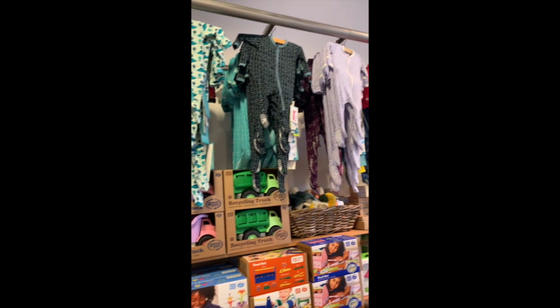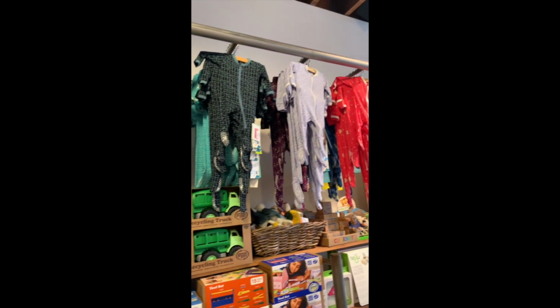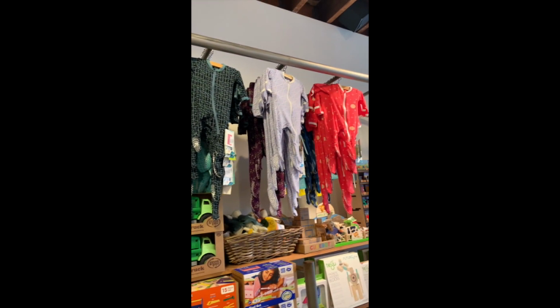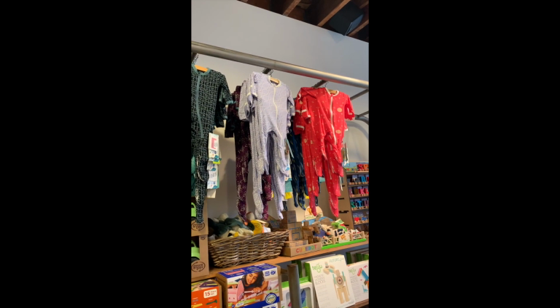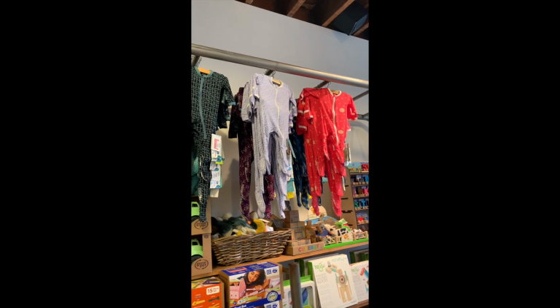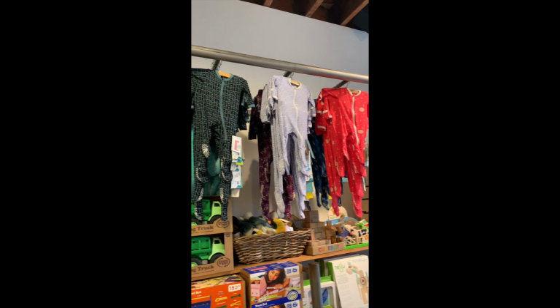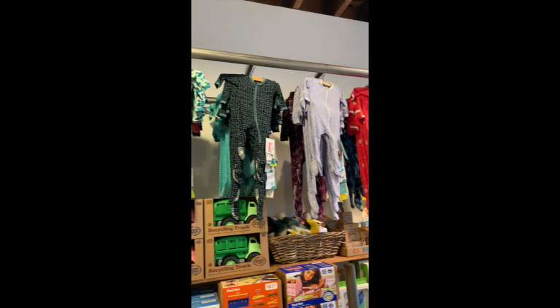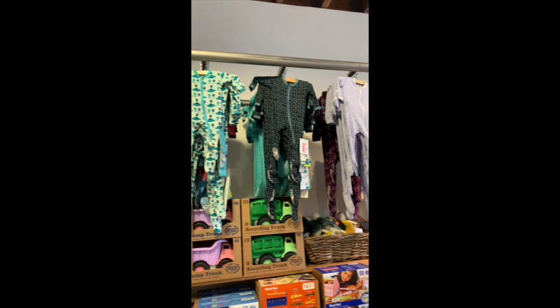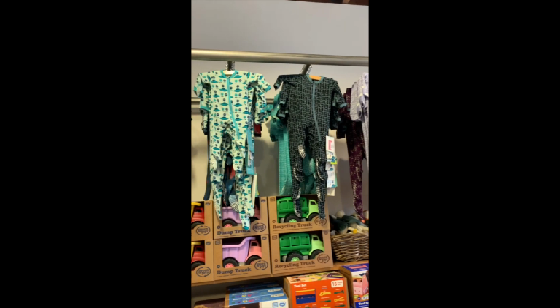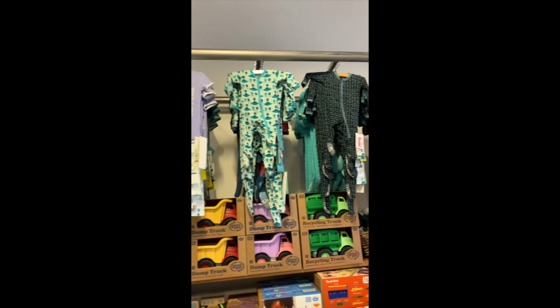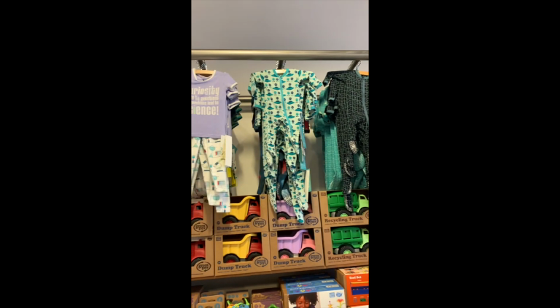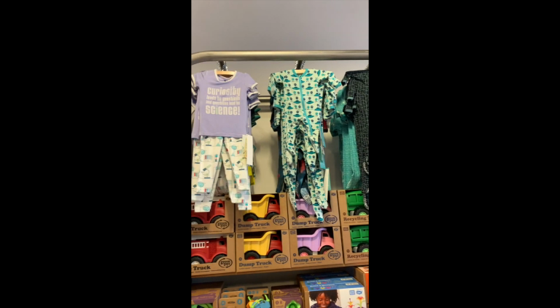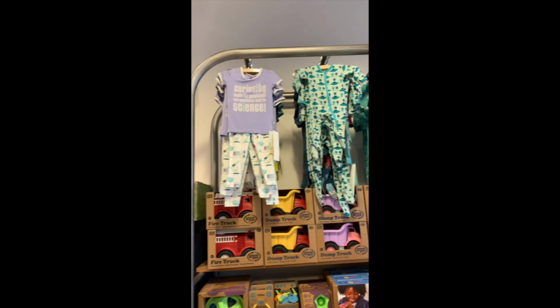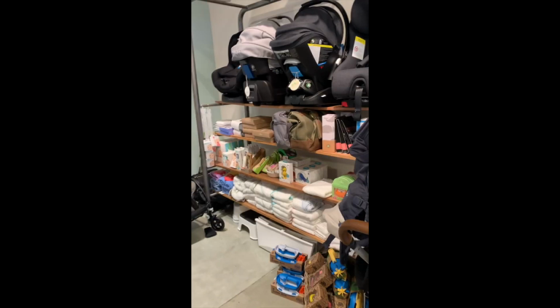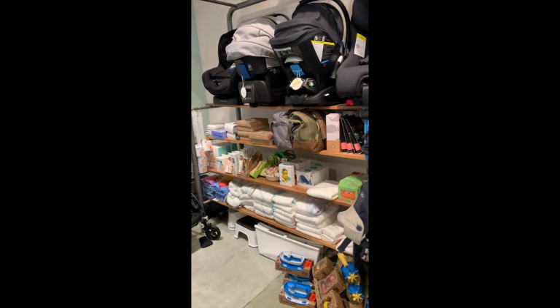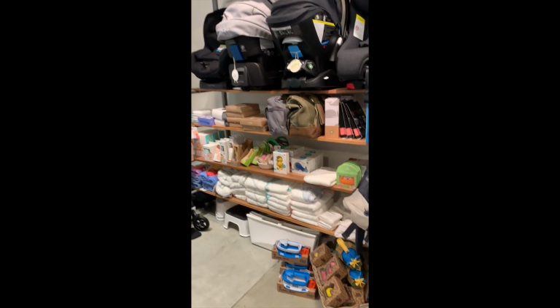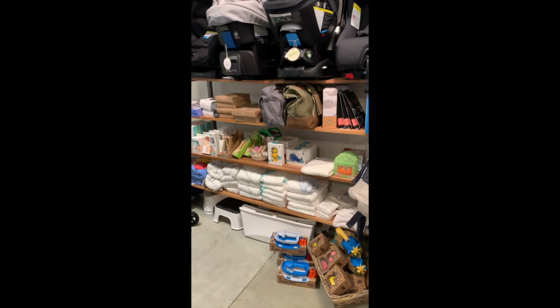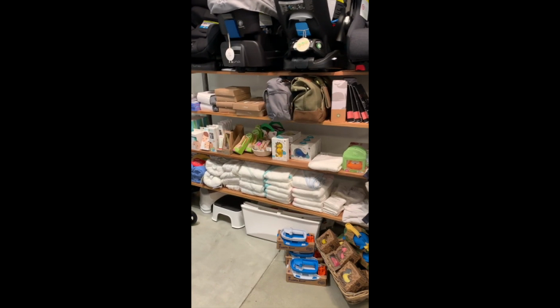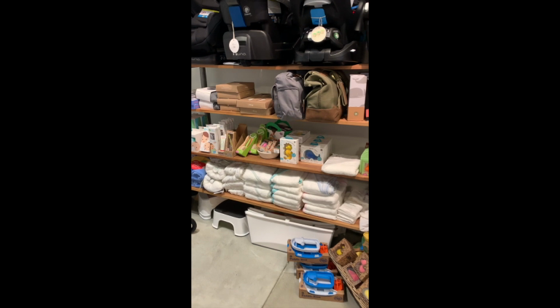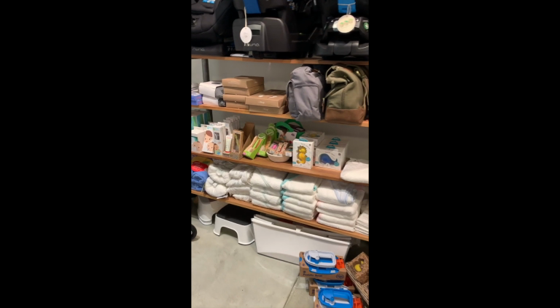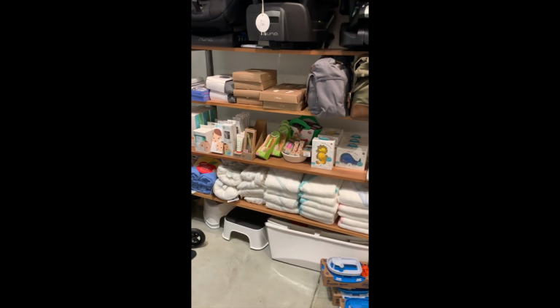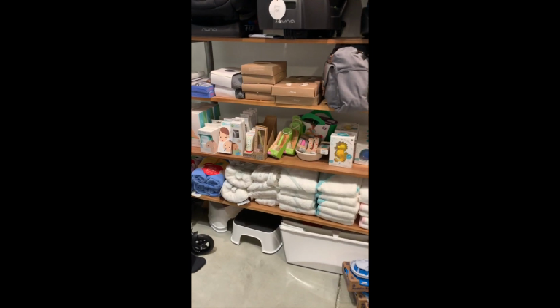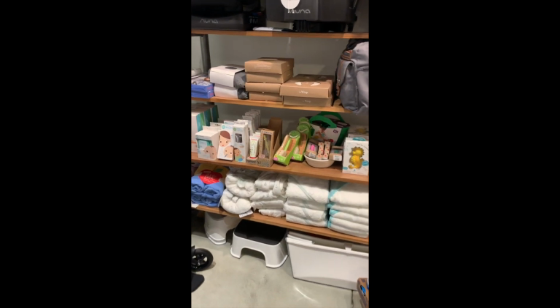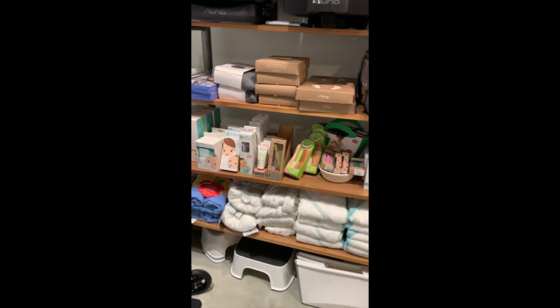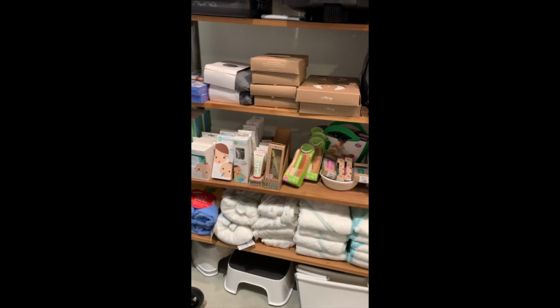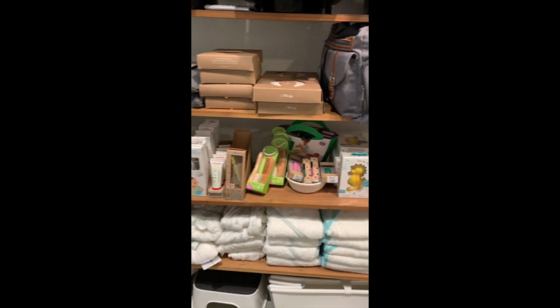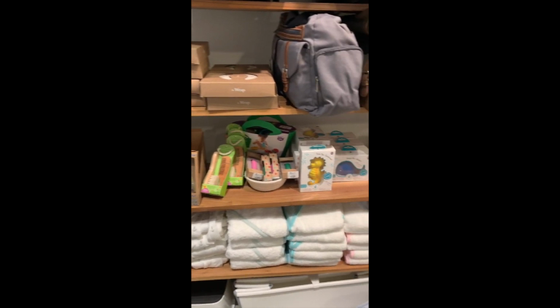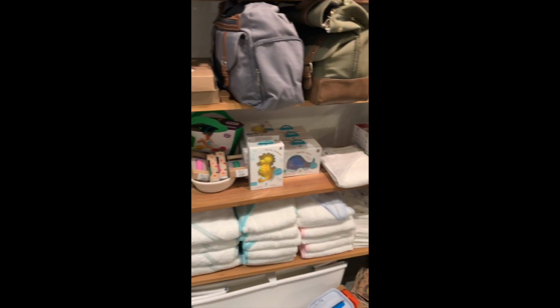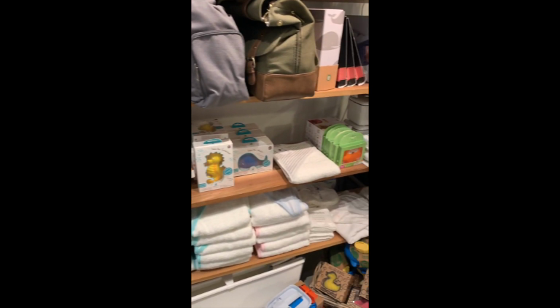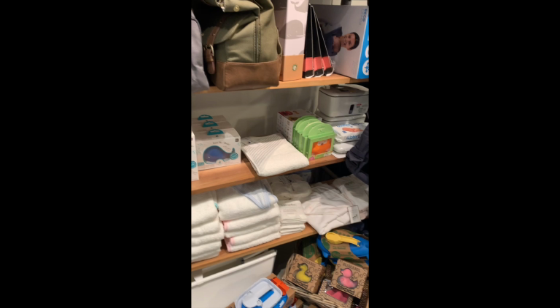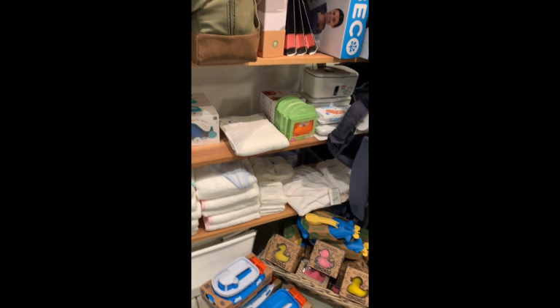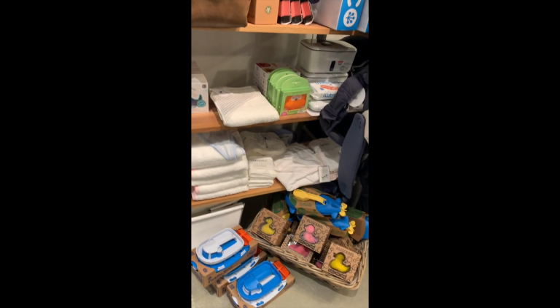And so many kiki pants in right now. We have bath towels, toothbrushes, and bath toys.